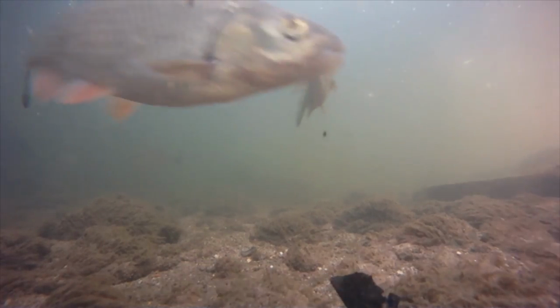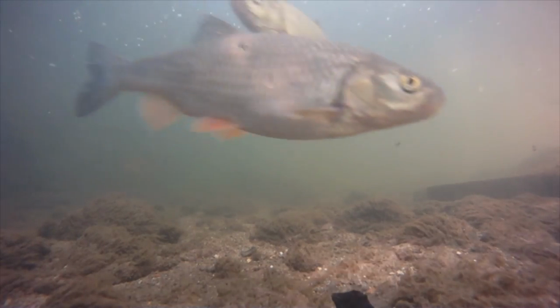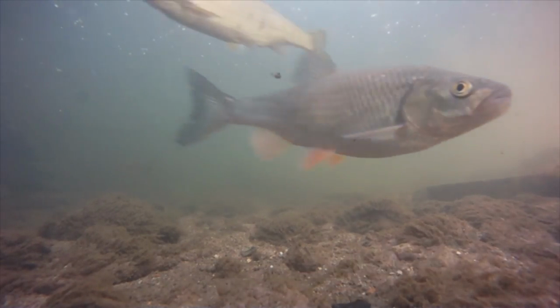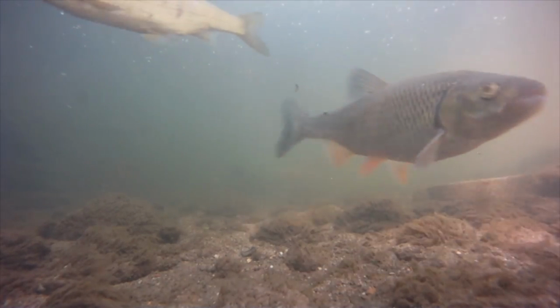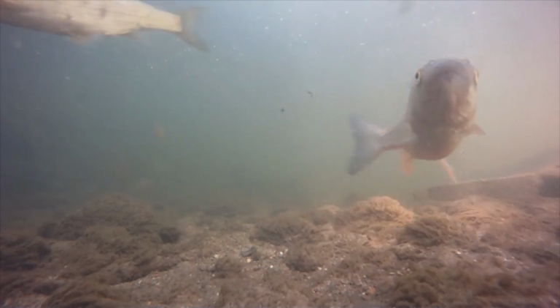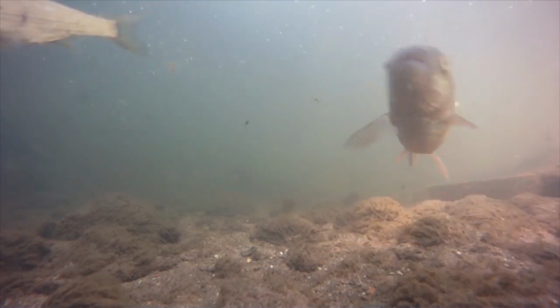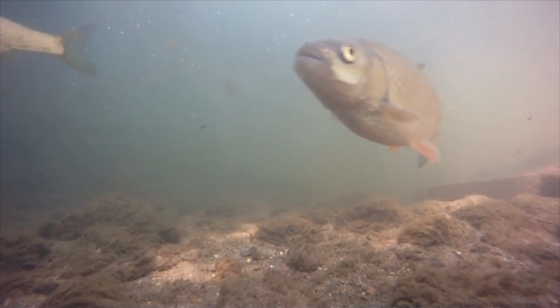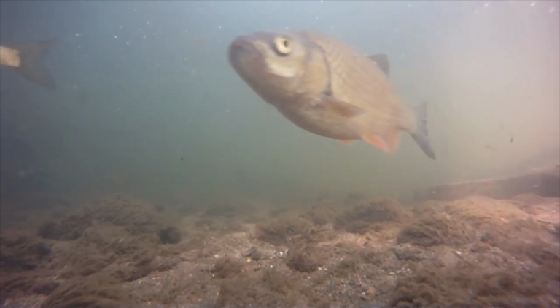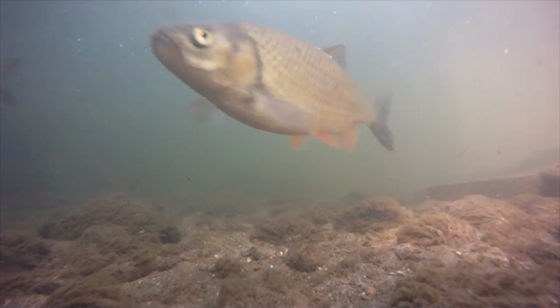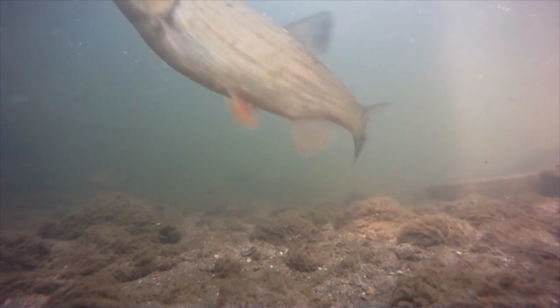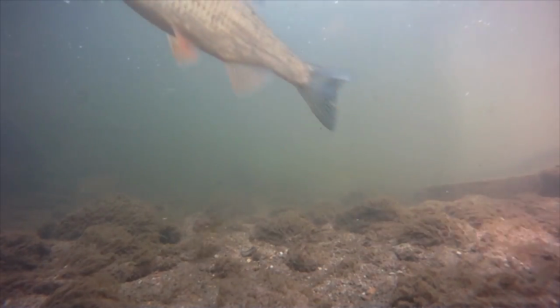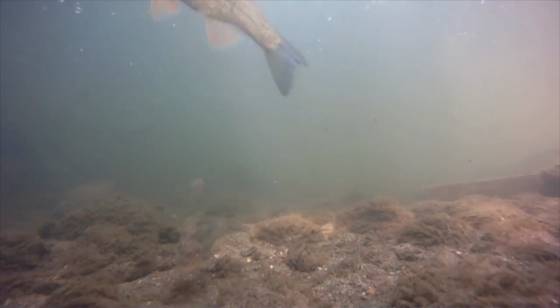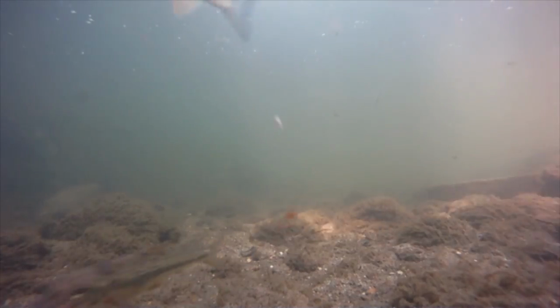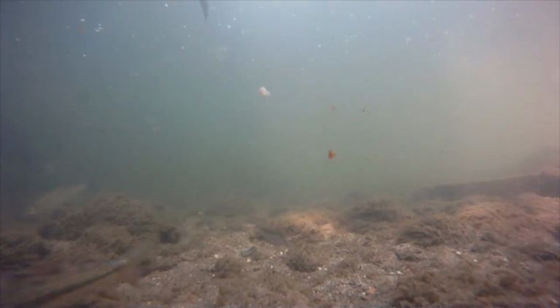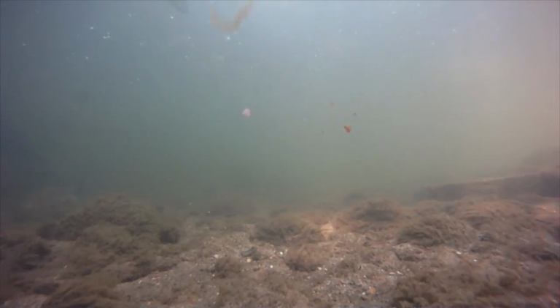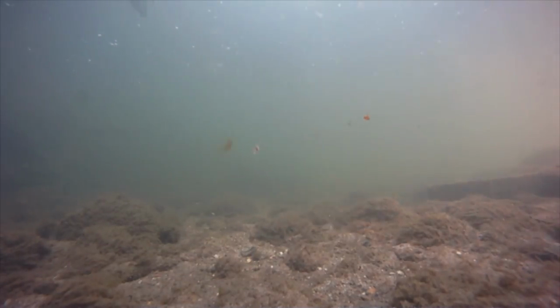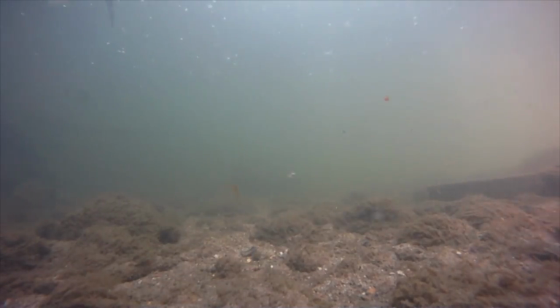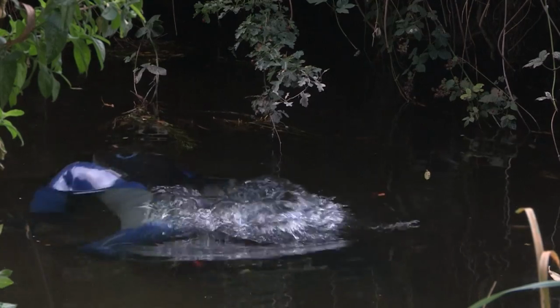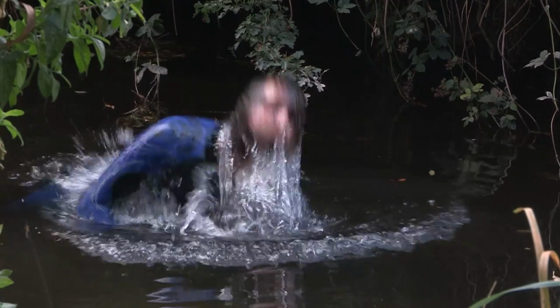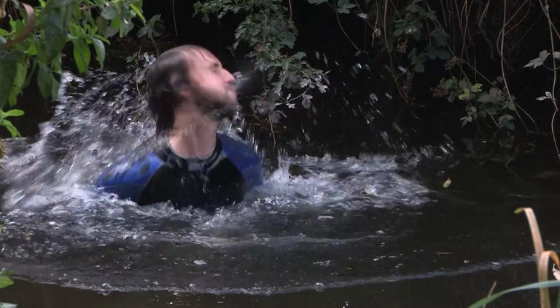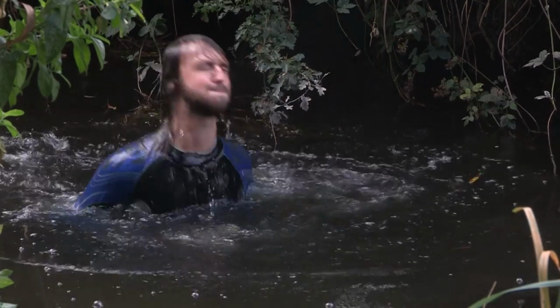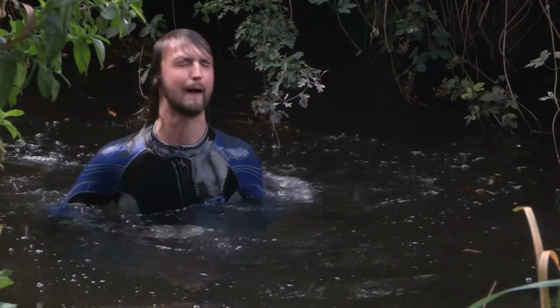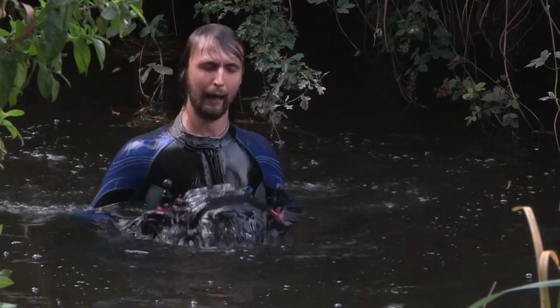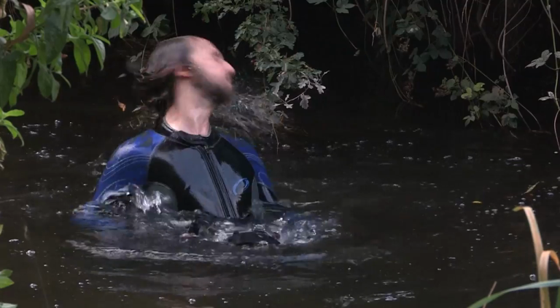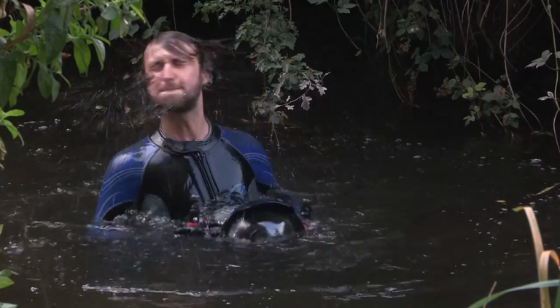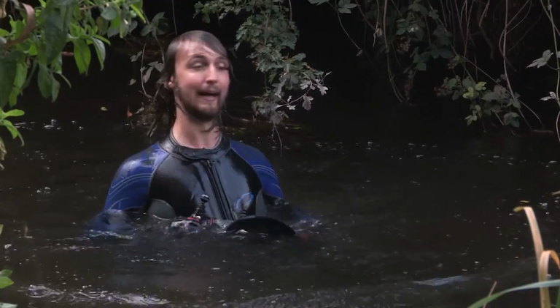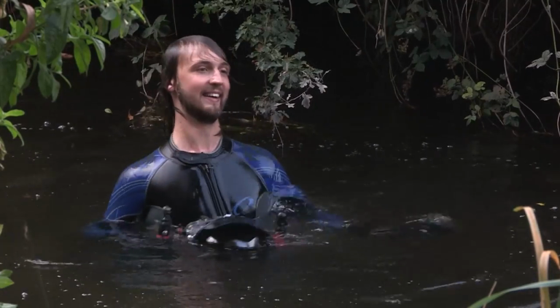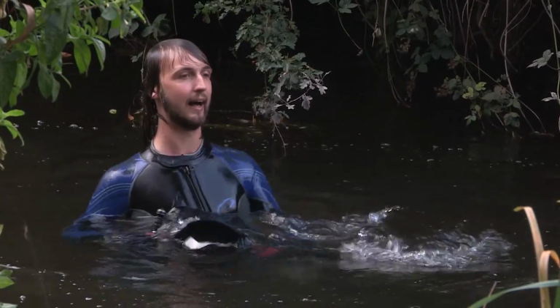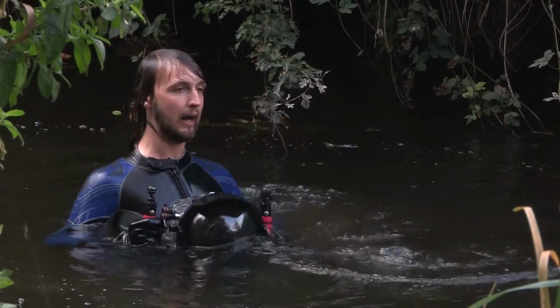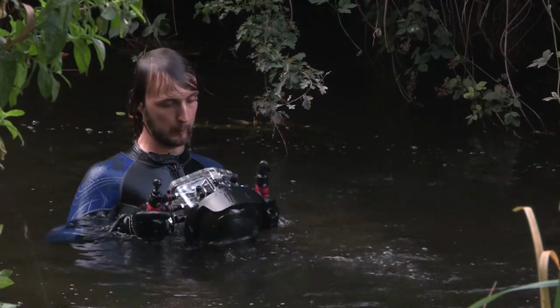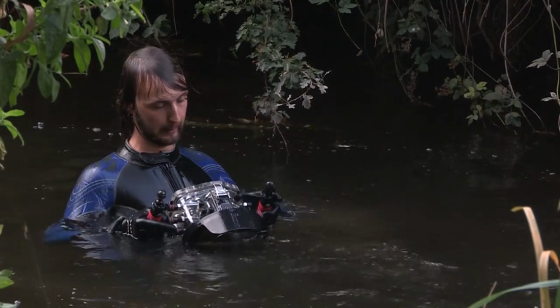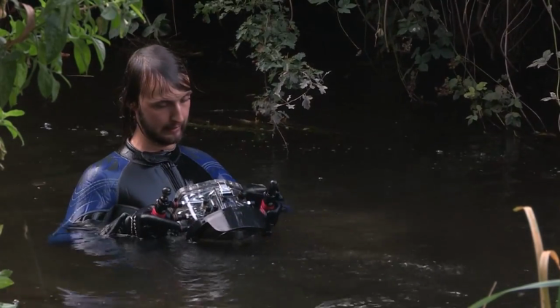Deep in the River Trent, it's the wildlife many of us never see despite it being right under our noses. One man wants to change that and open your eyes to Nottinghamshire's nature.